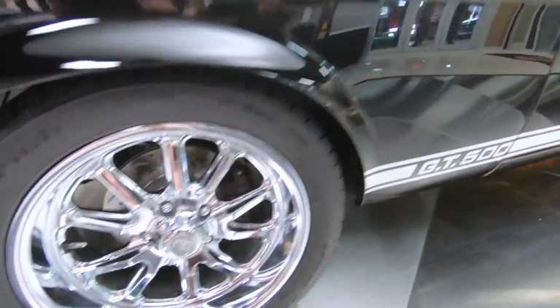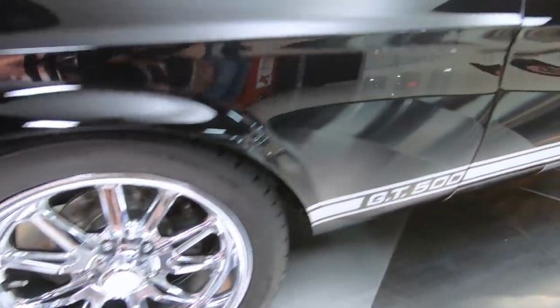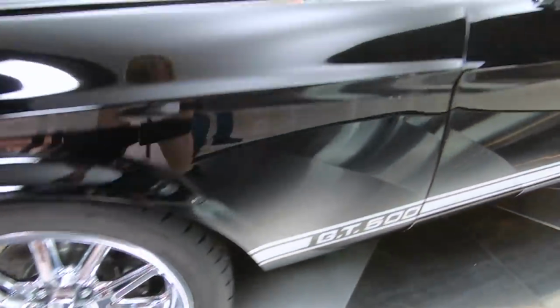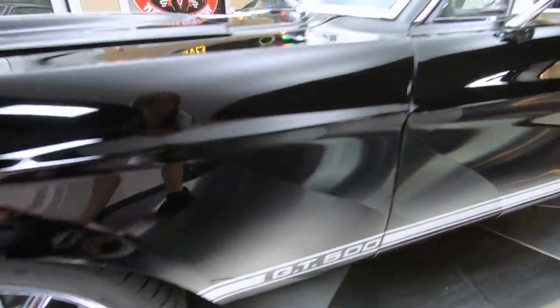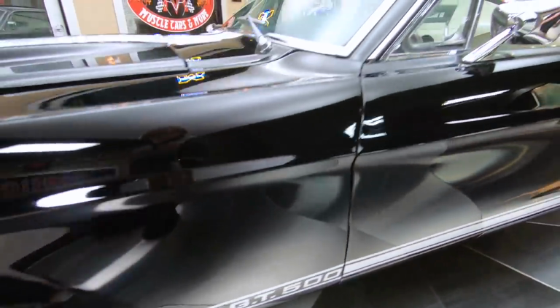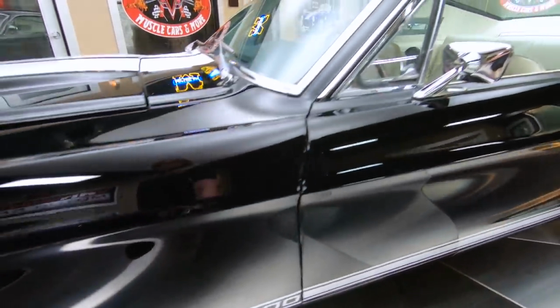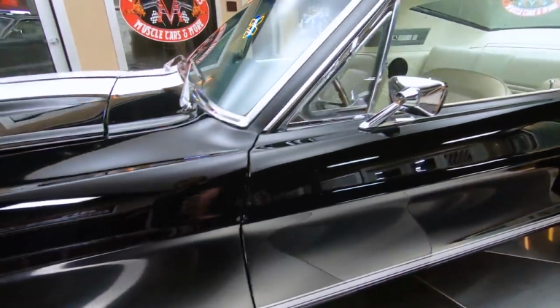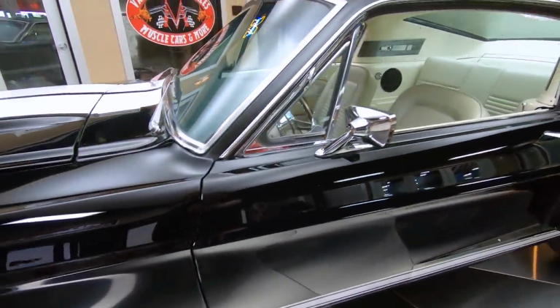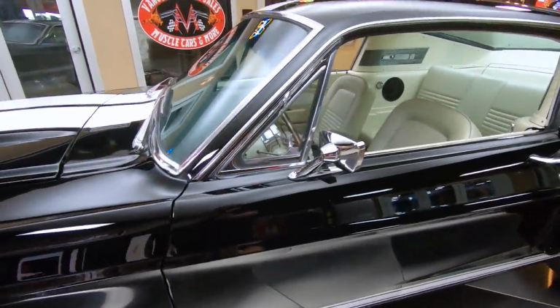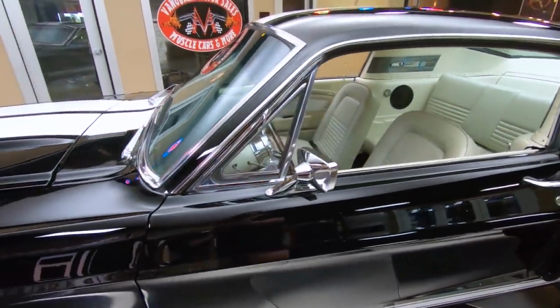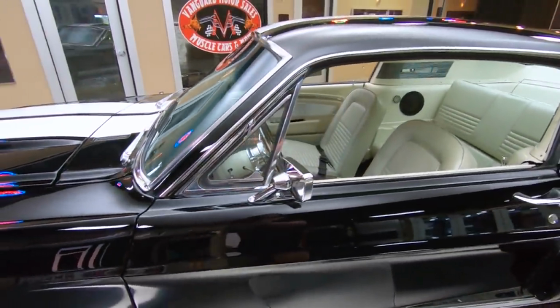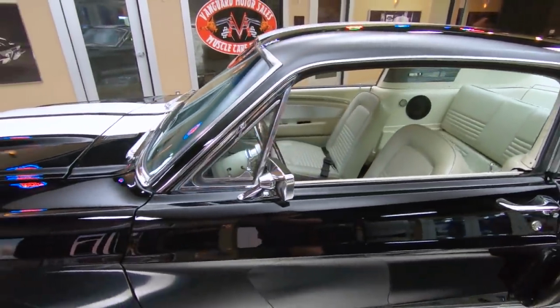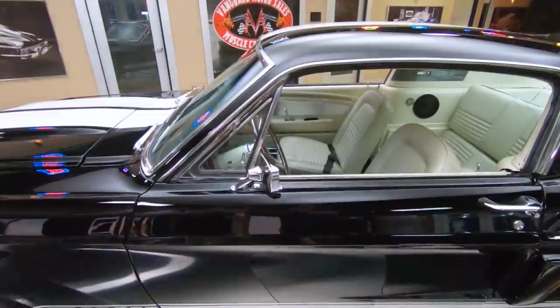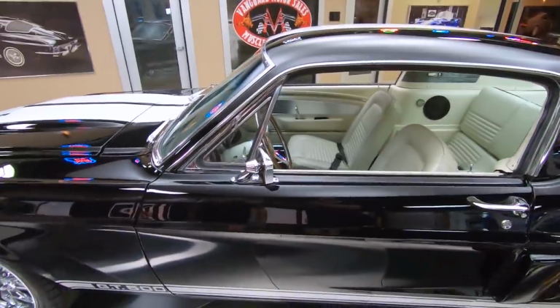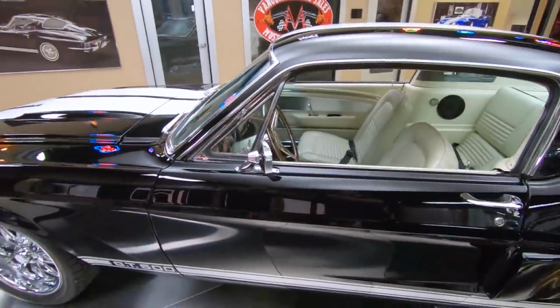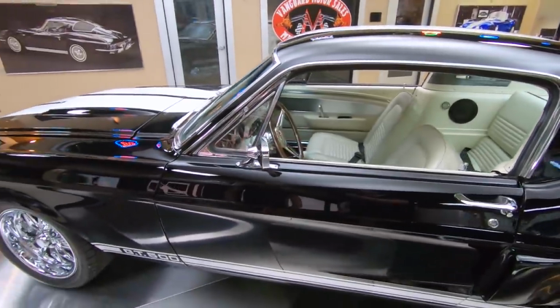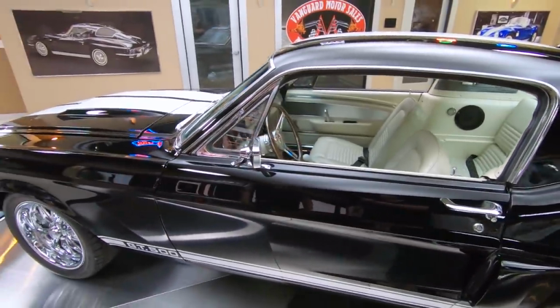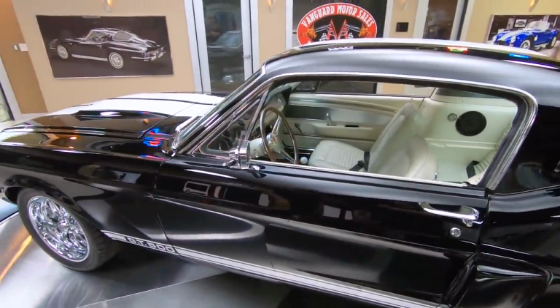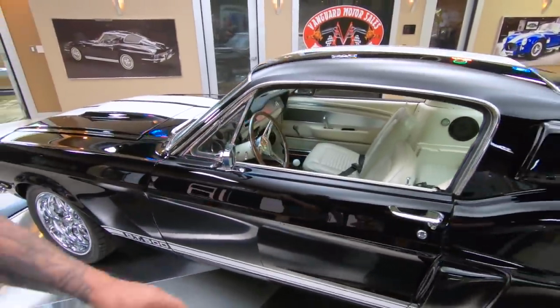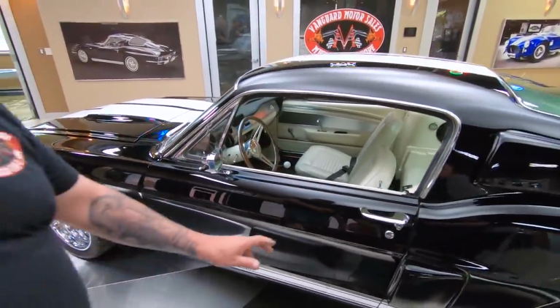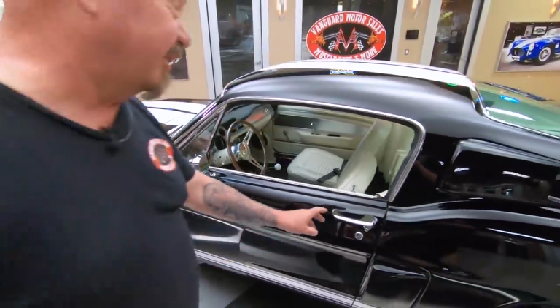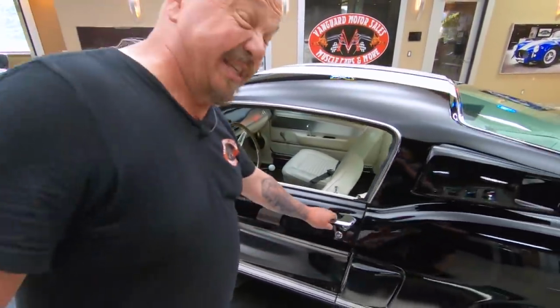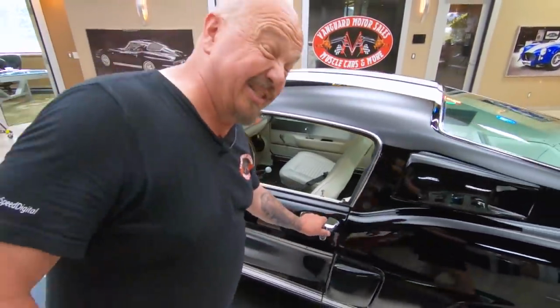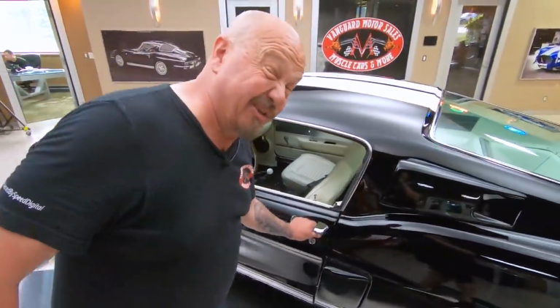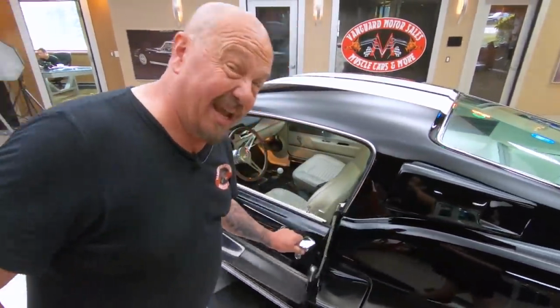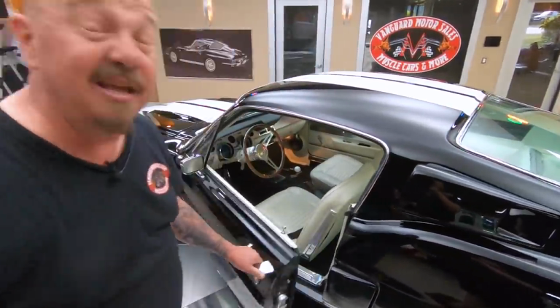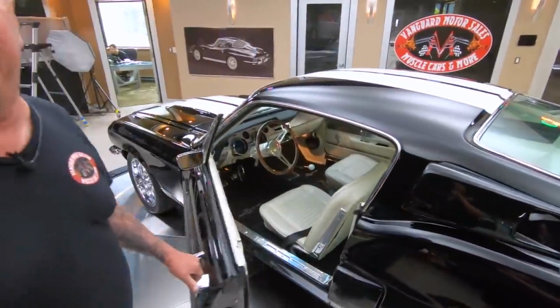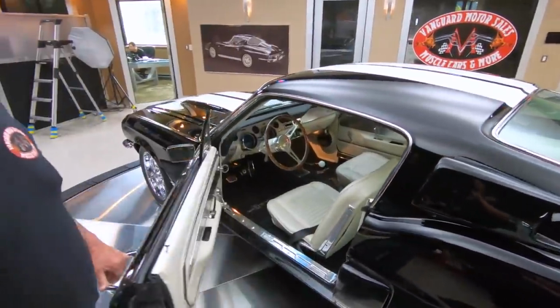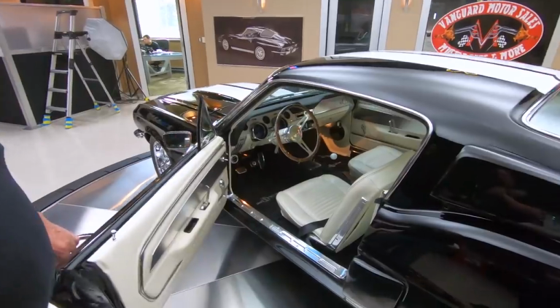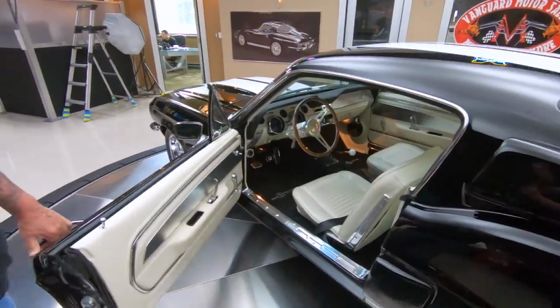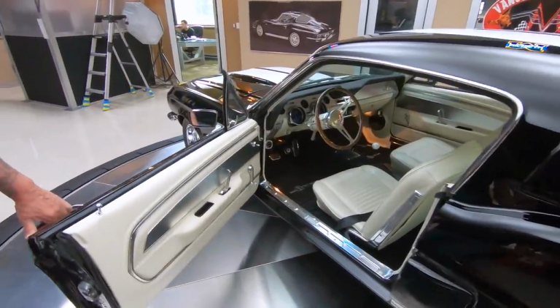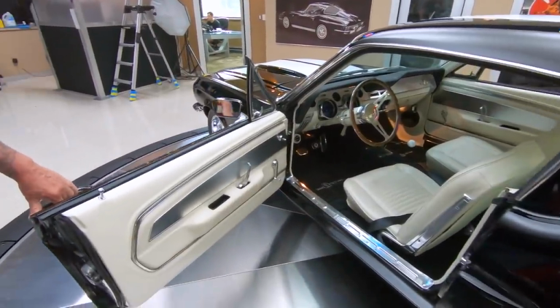See those disc brakes in there? The GT500 logo down there on the bottom, looking sweet. Of course it is just a 390, but it is a built 390.